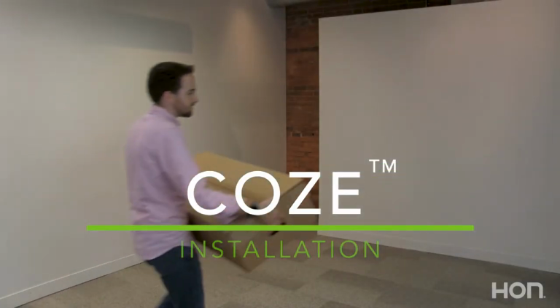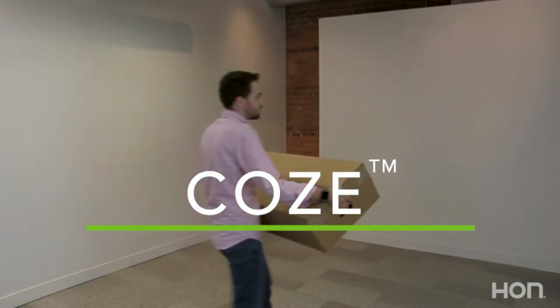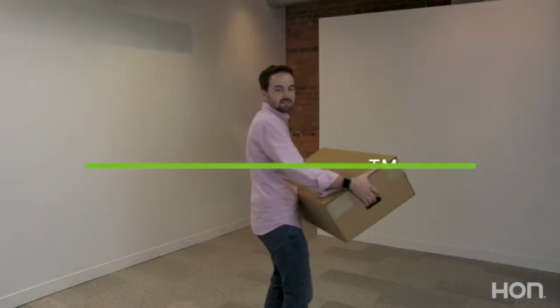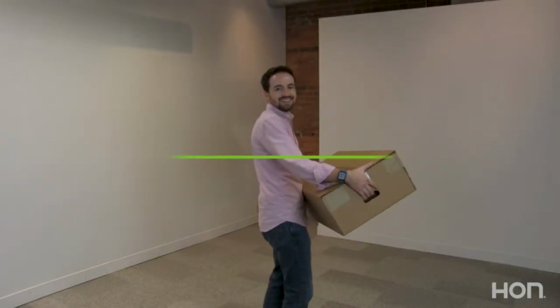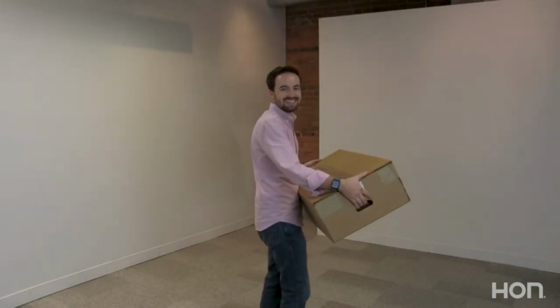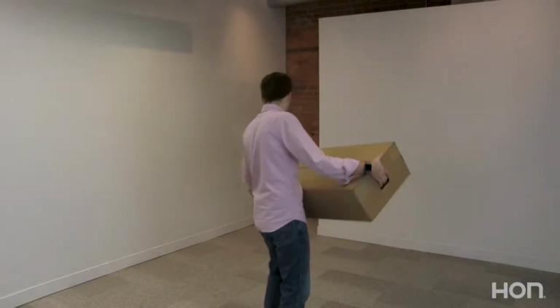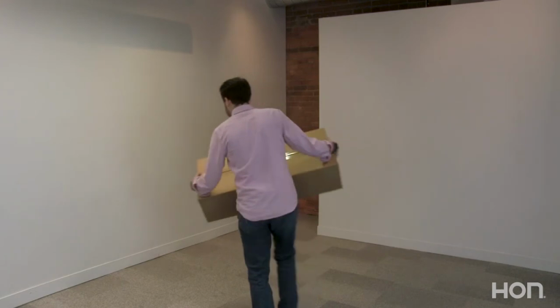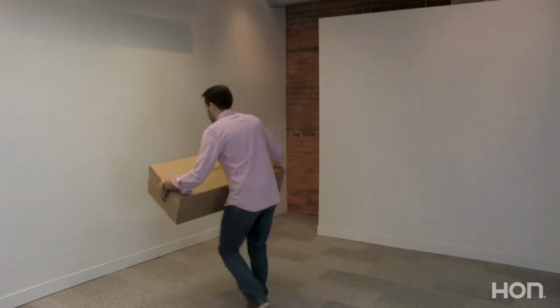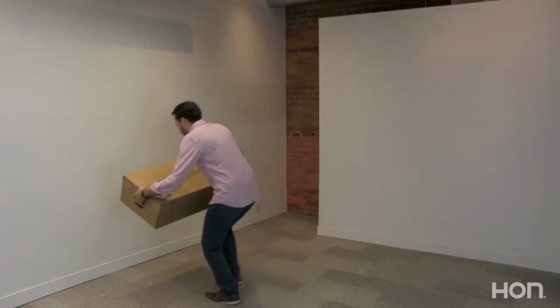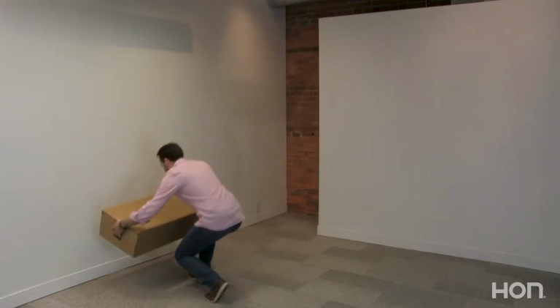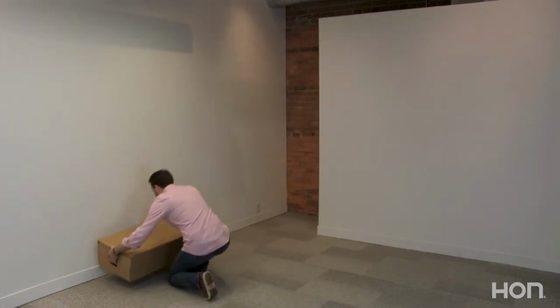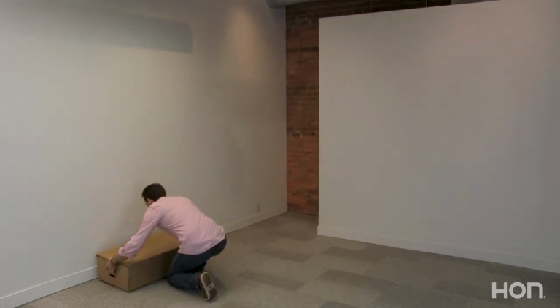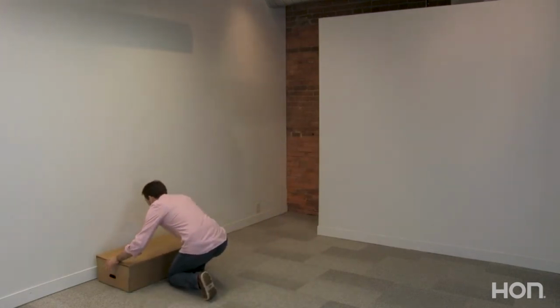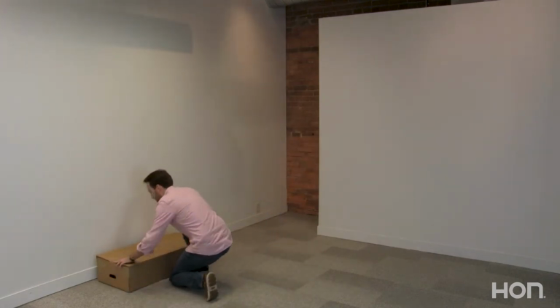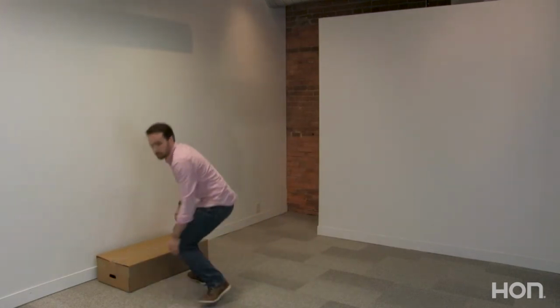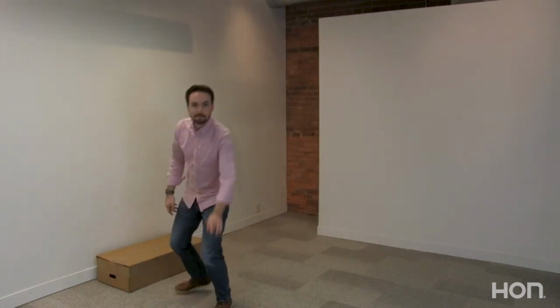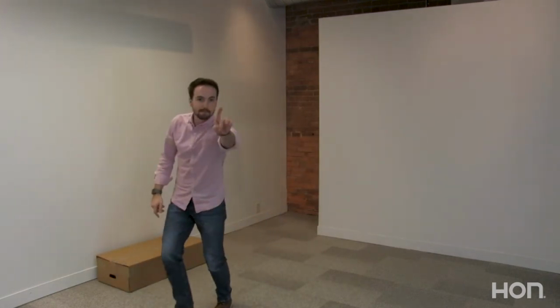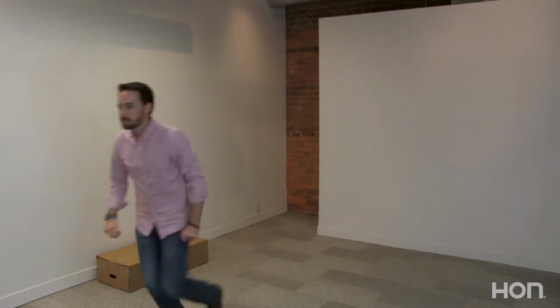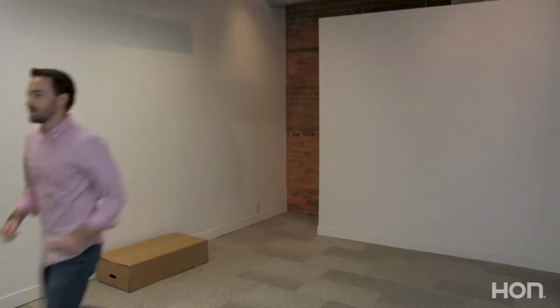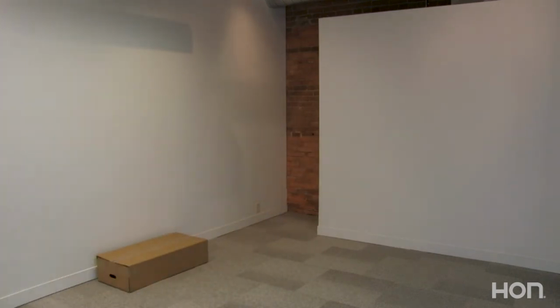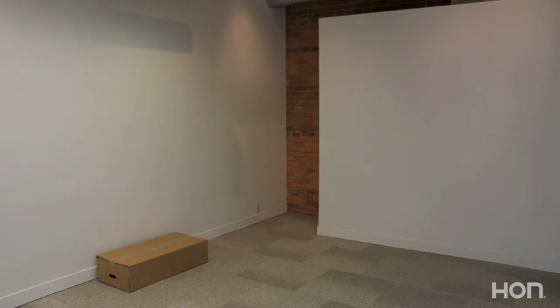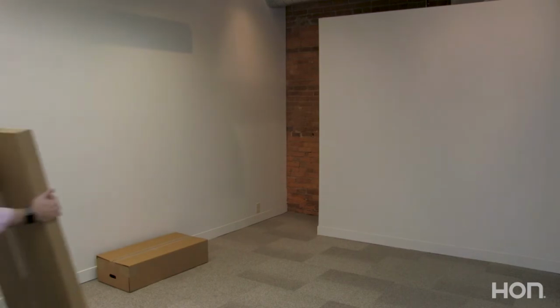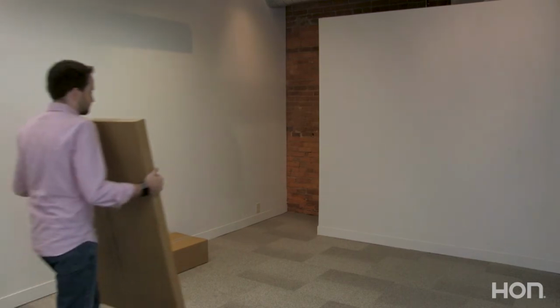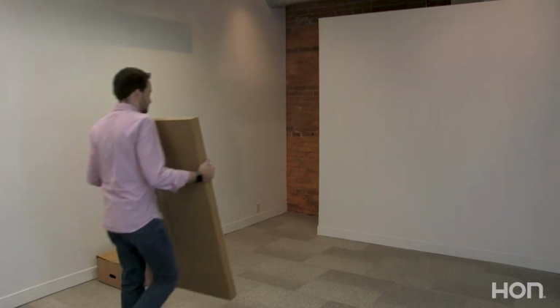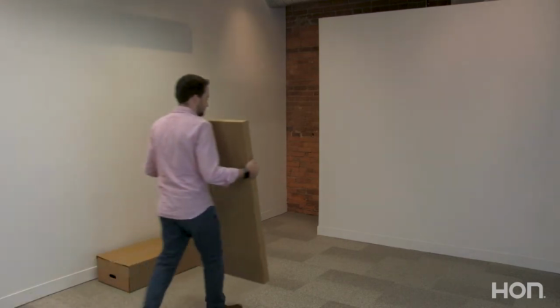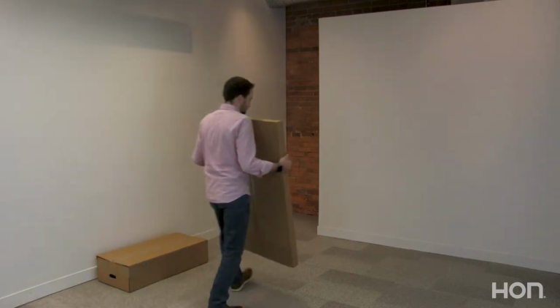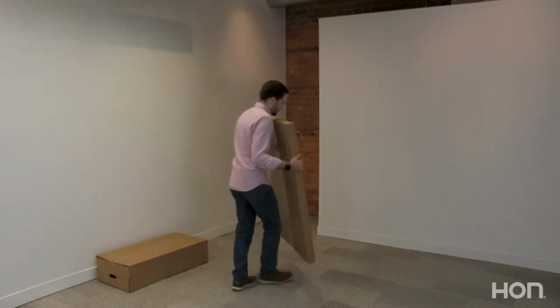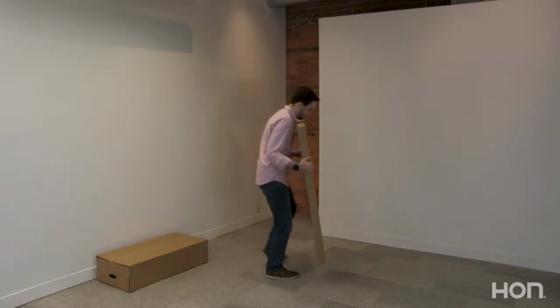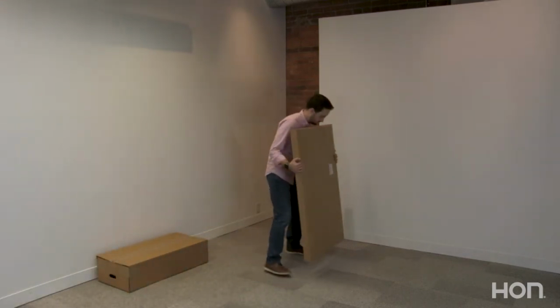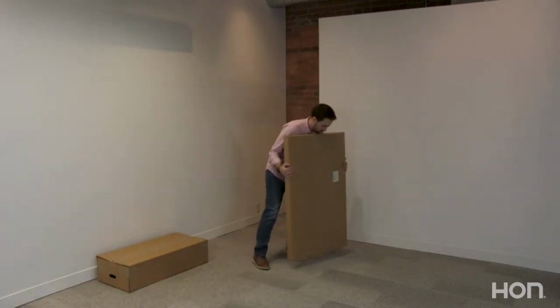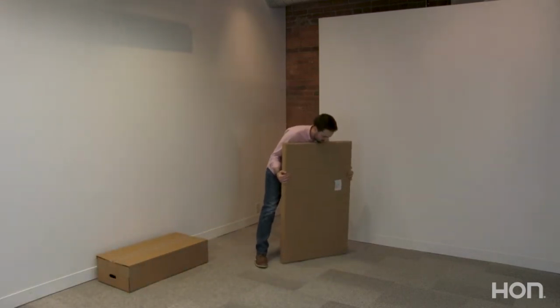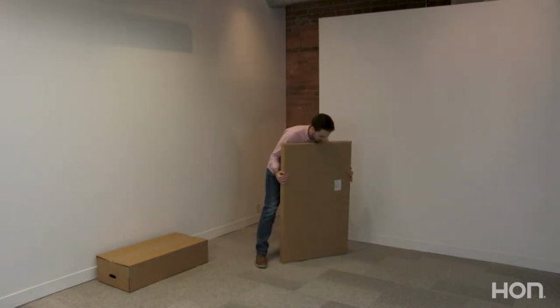This is Jack. He's going to show you how to install your brand new cozy desk. We recommend bringing all the parts and pieces into the space where your desk will be used so you don't have to go through any doorways with it fully assembled.